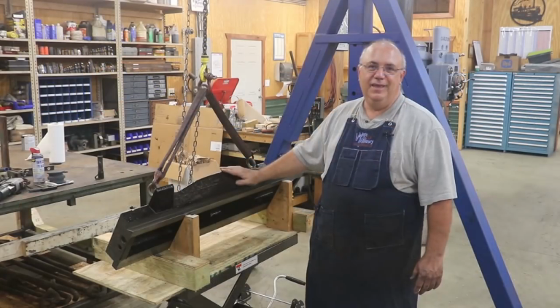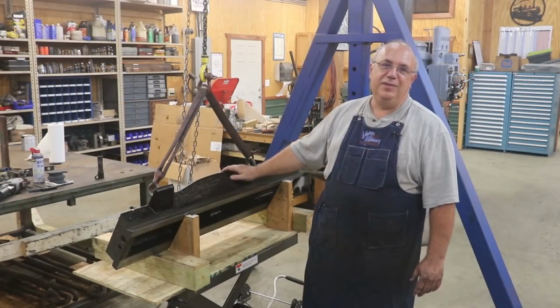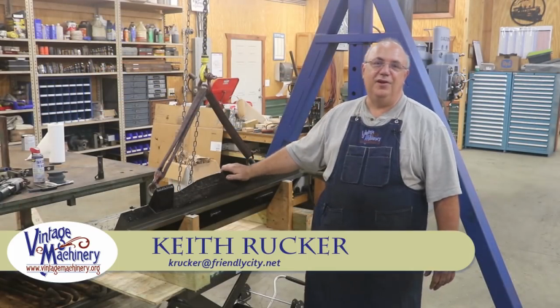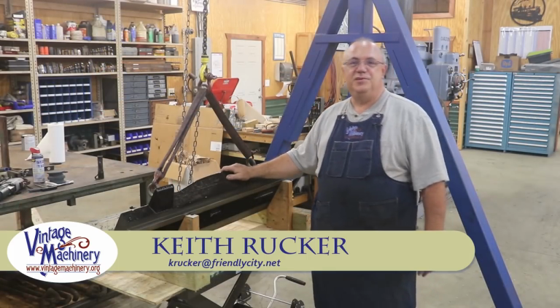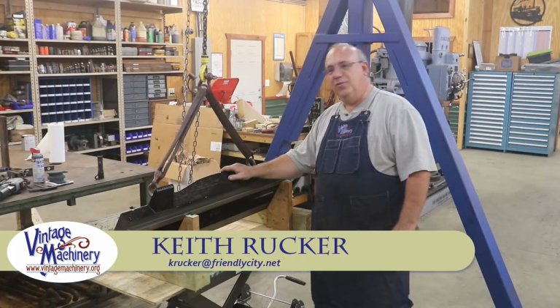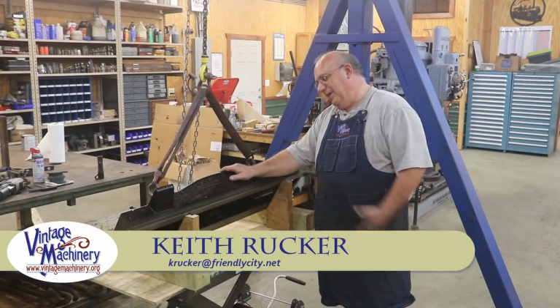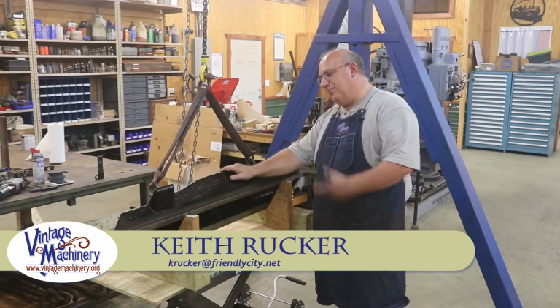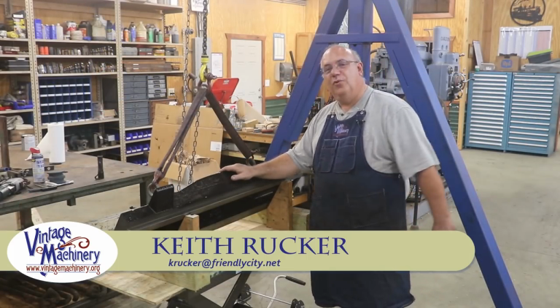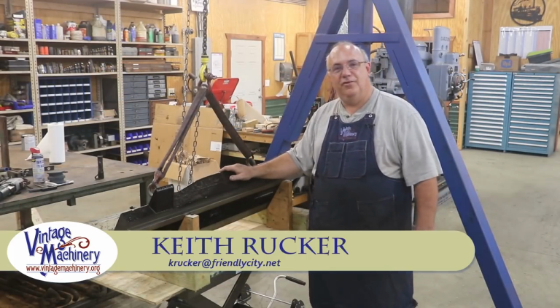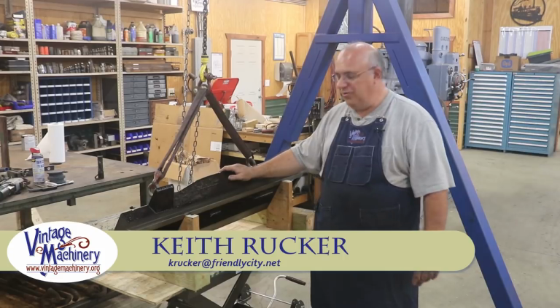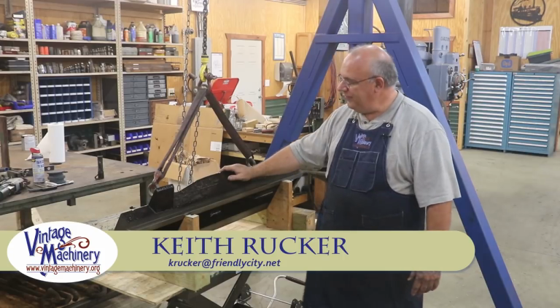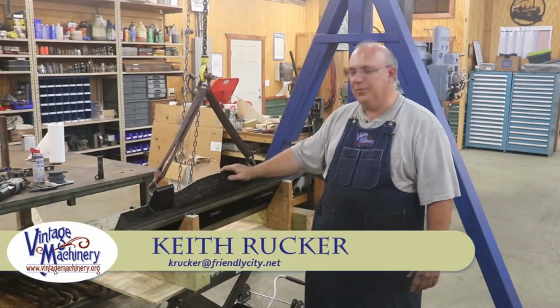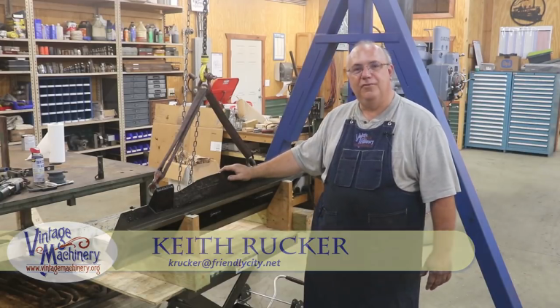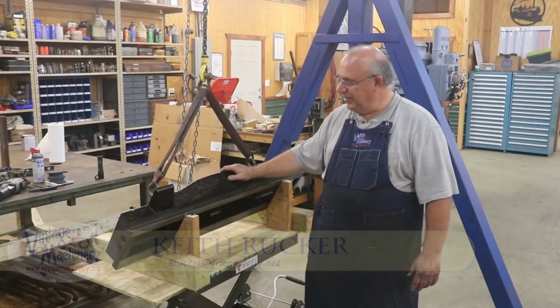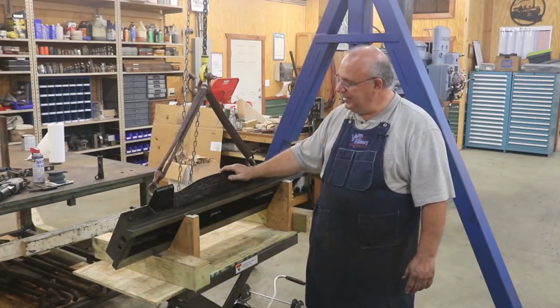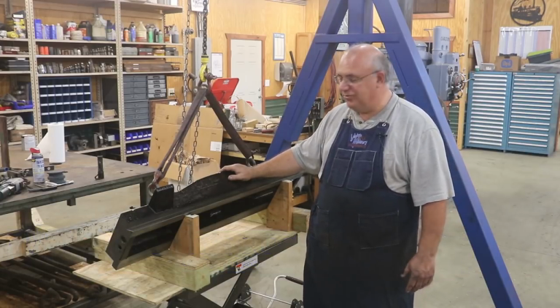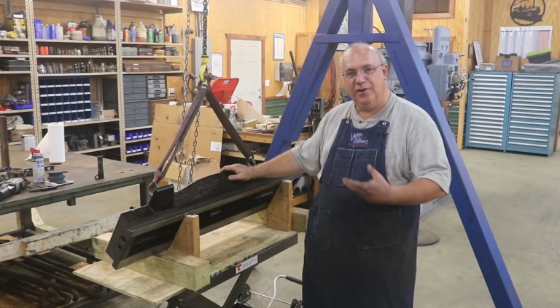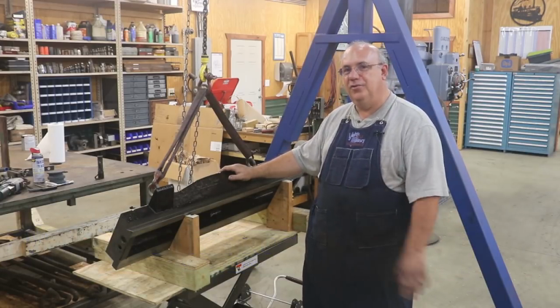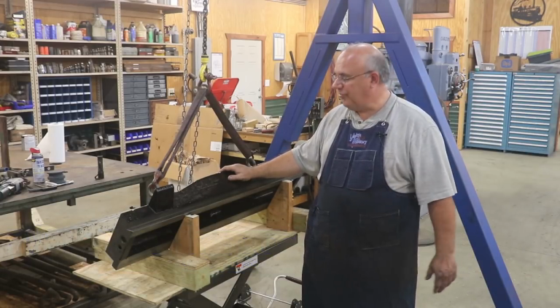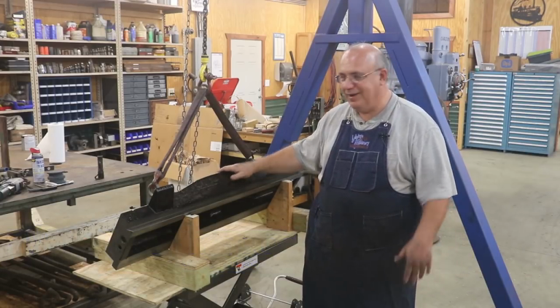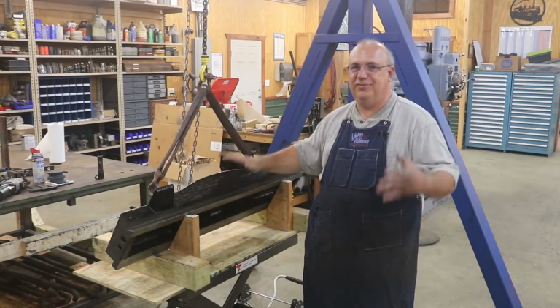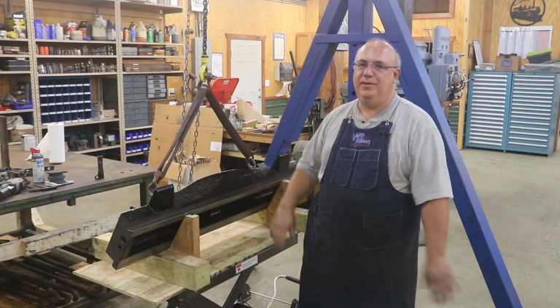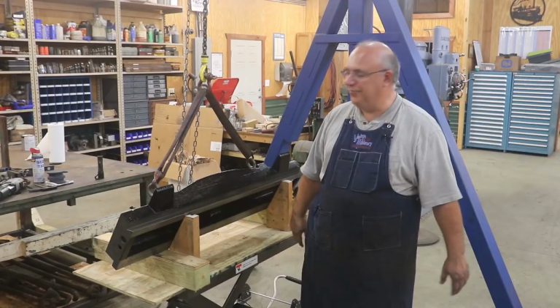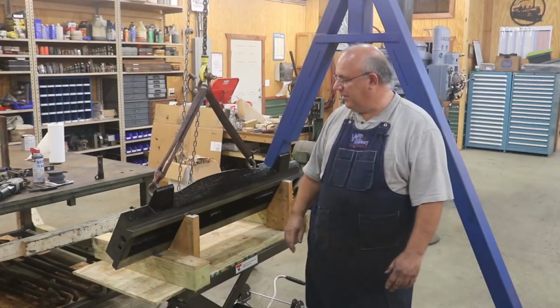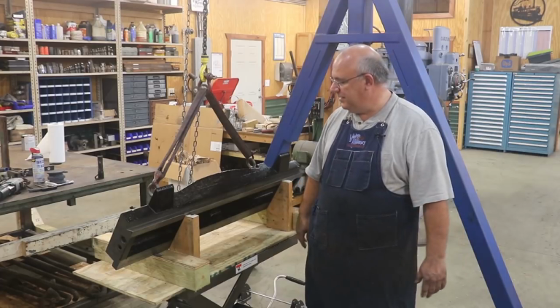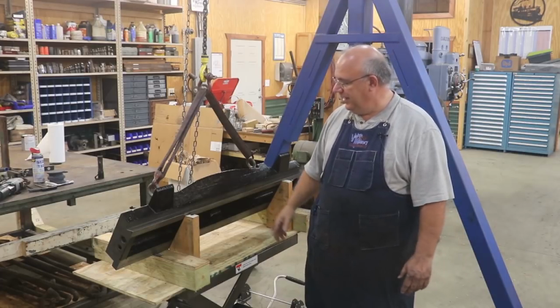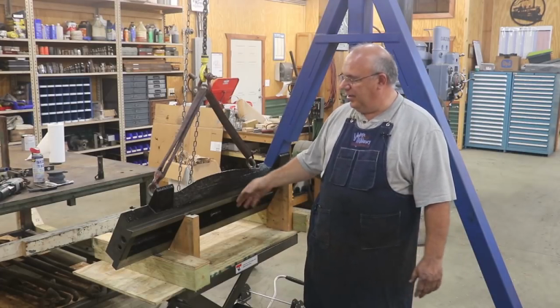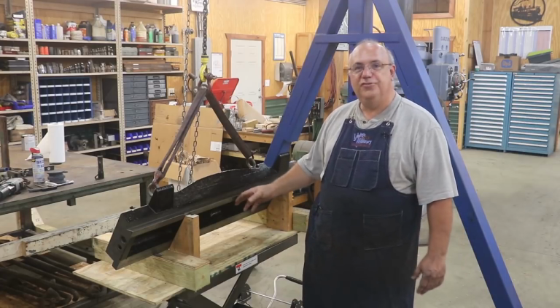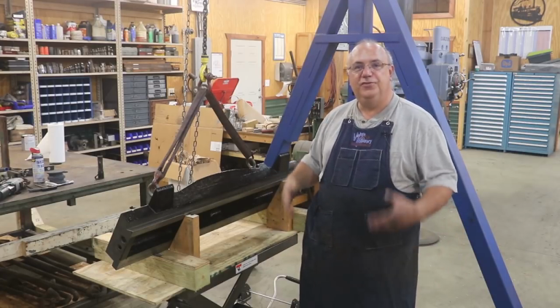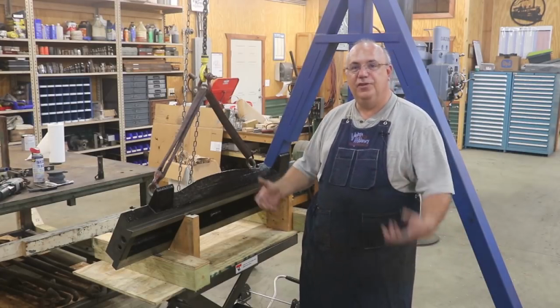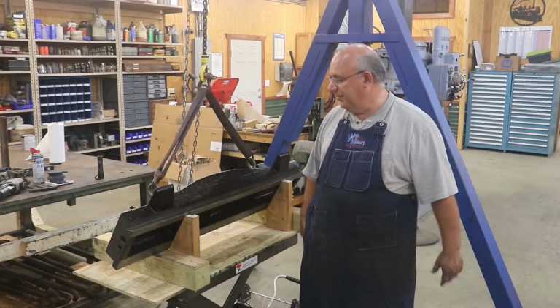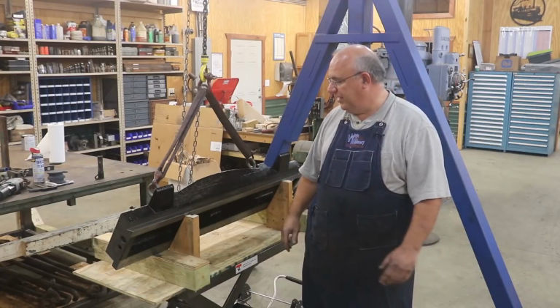Hello, Keith Ruck here at VintageMachinery.org. We're still working on our New Haven metal planer restoration and still working on doing some scraping — a lot of scraping involved in this project to get worn surfaces really back up to snuff.